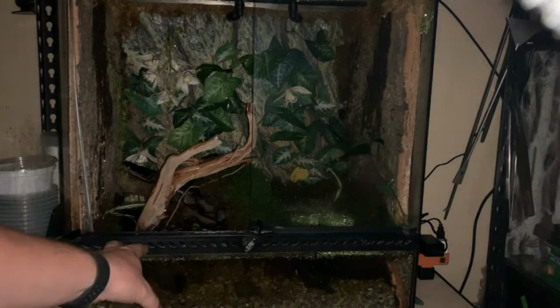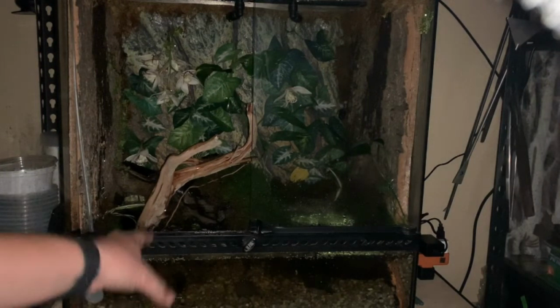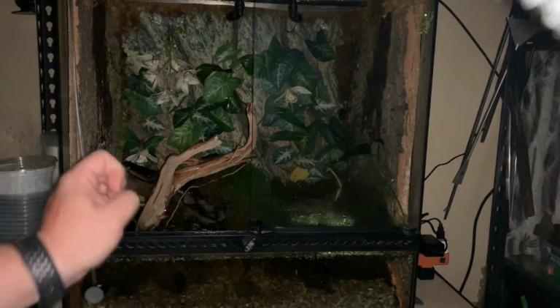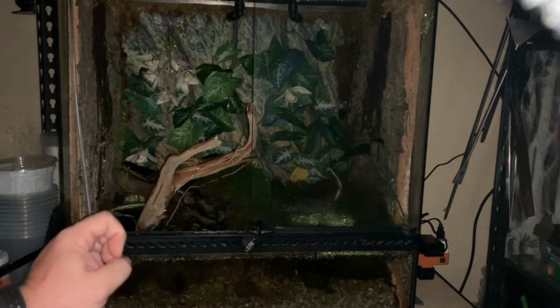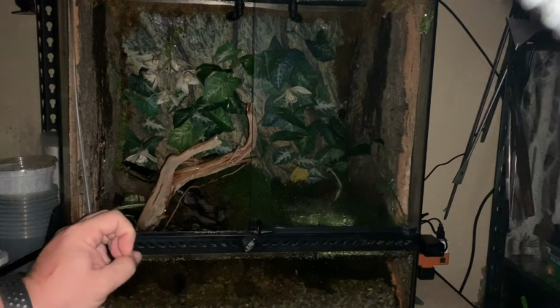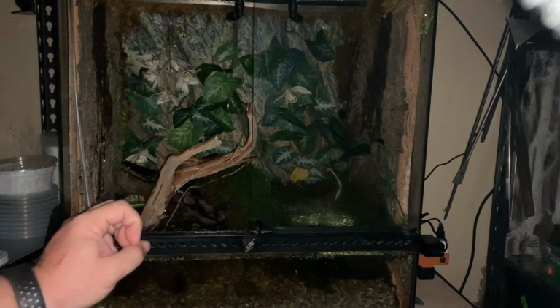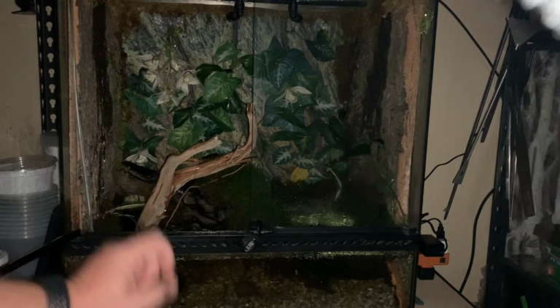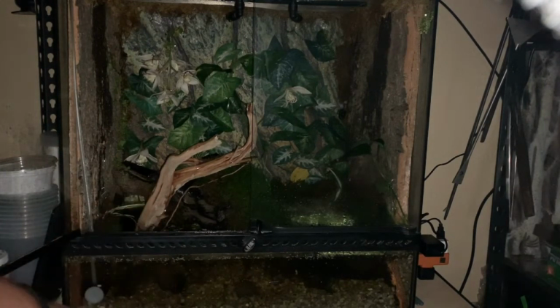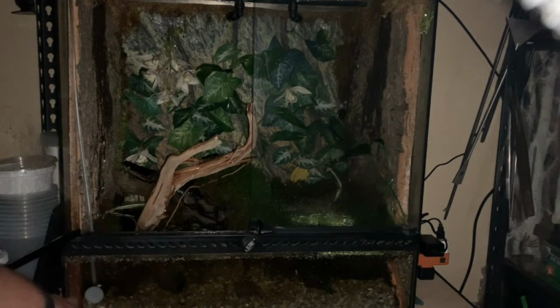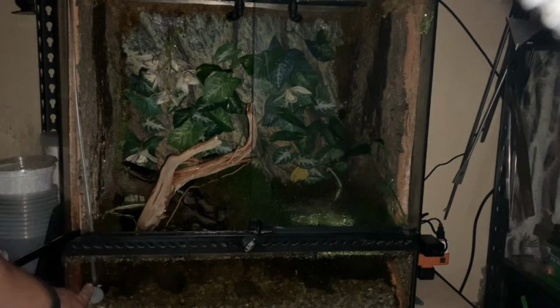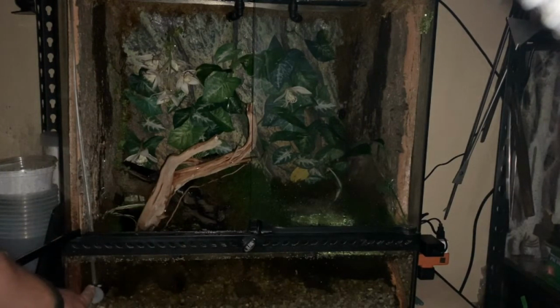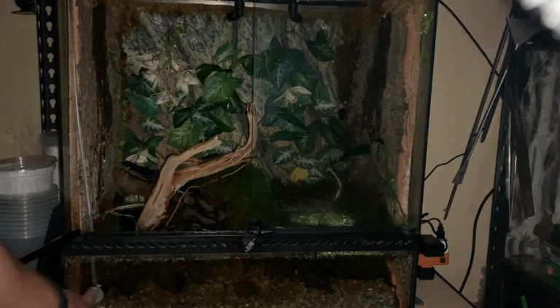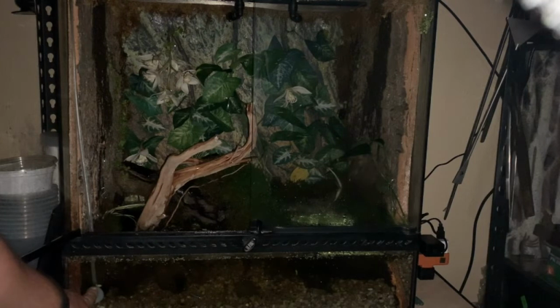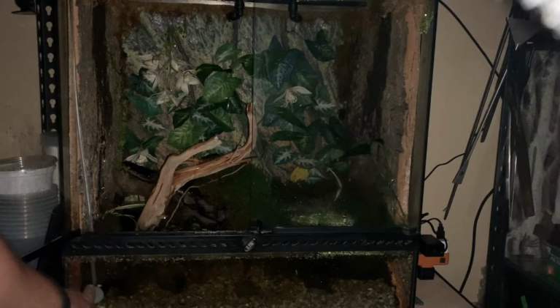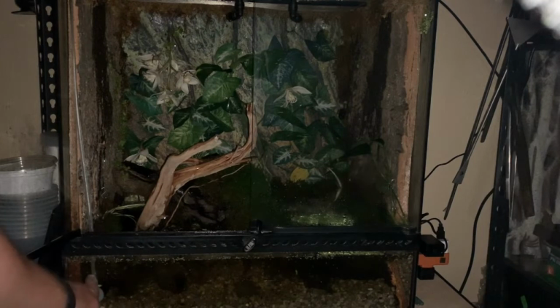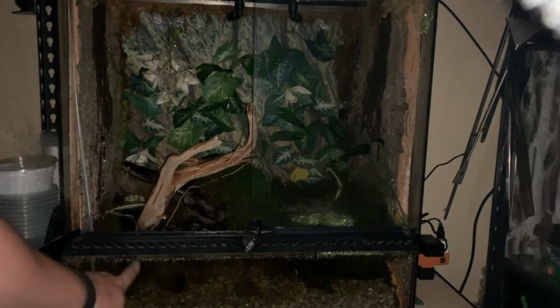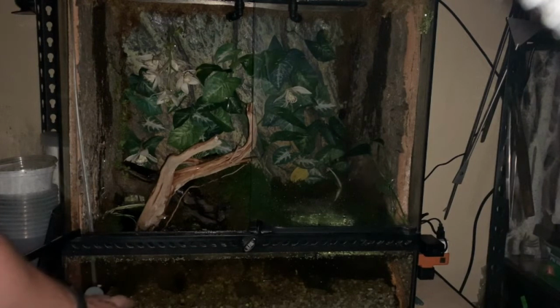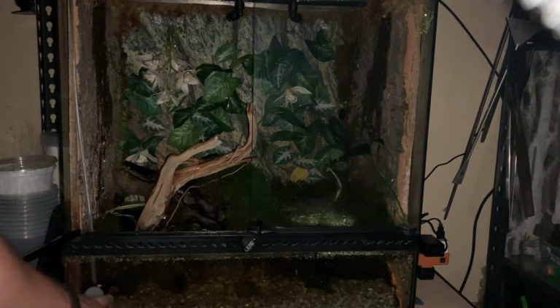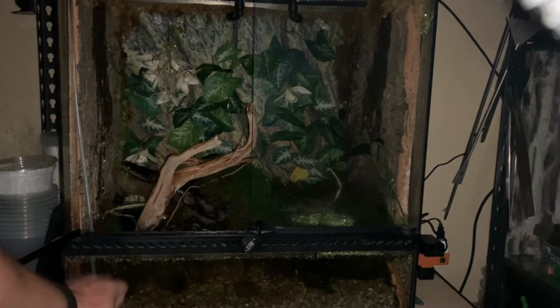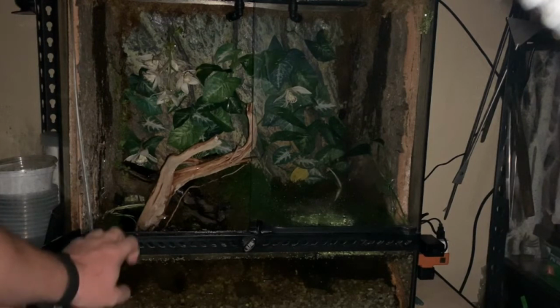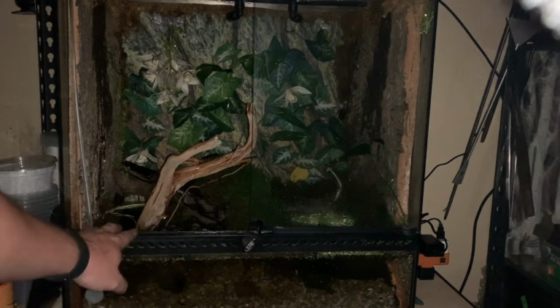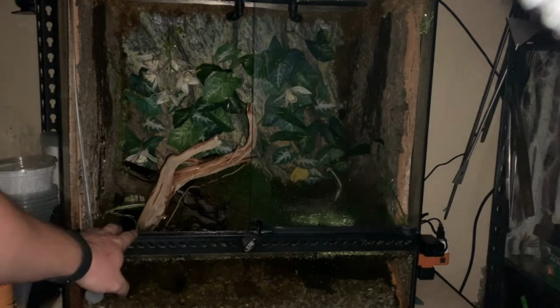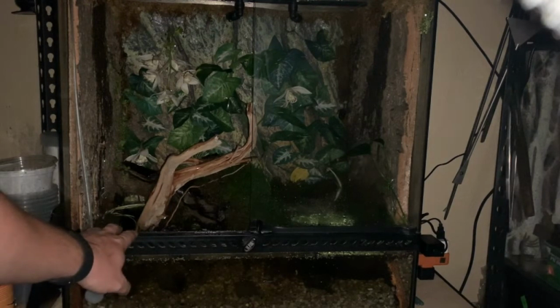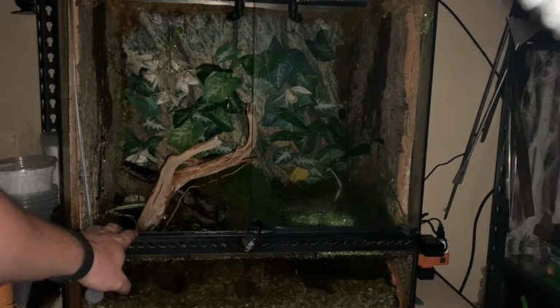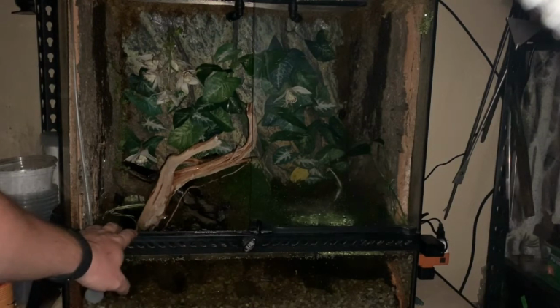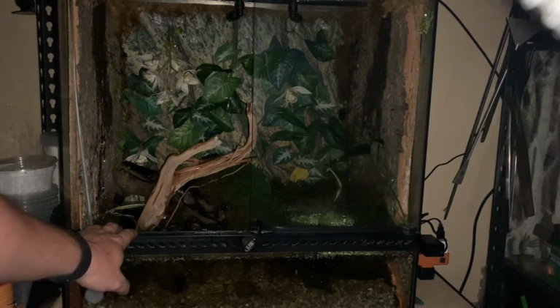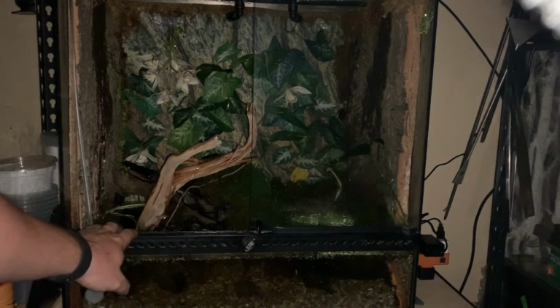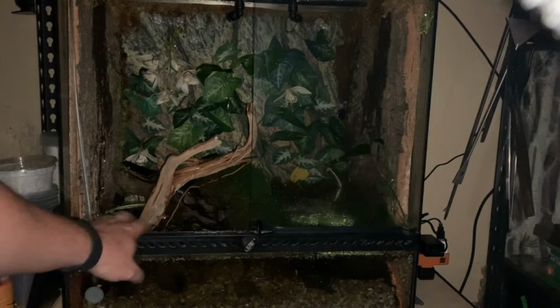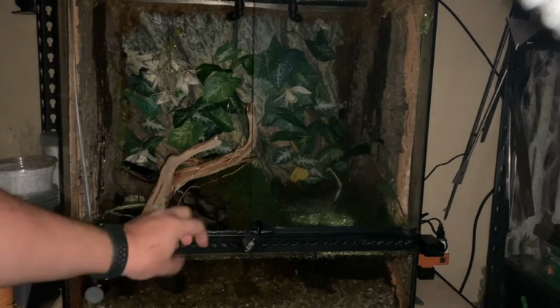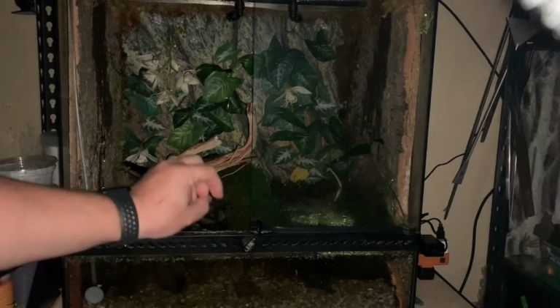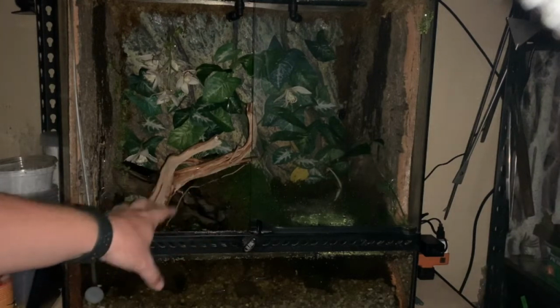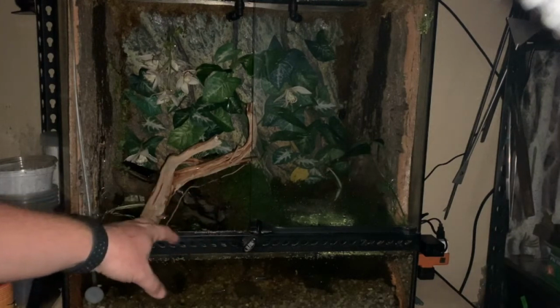In the water there are some plants growing pretty well, including duckweed — I finally mastered the care of duckweed. I've also got a CO2 pump that puts a little bit of carbon dioxide into the water, which is very good for the plants growing in the cage.